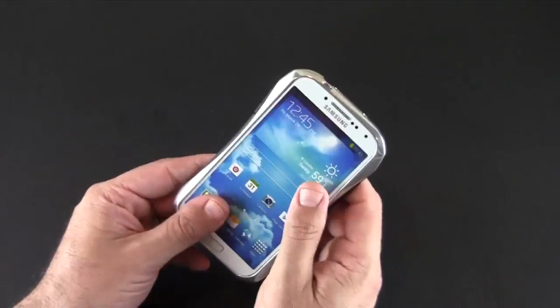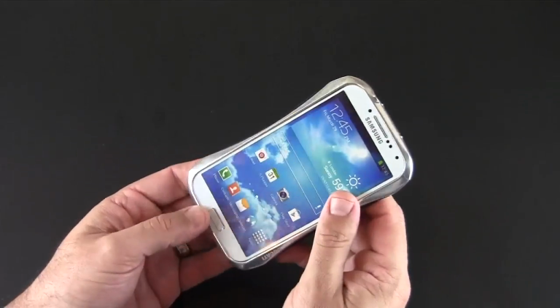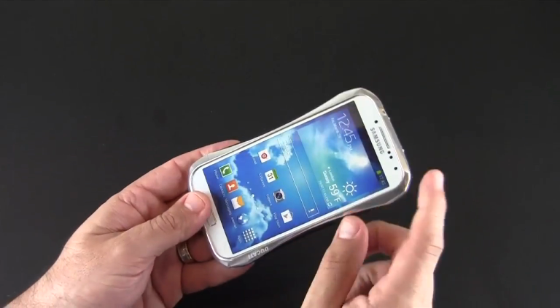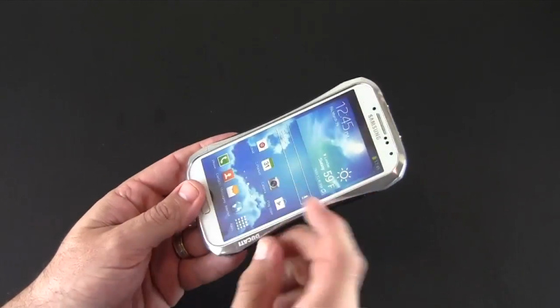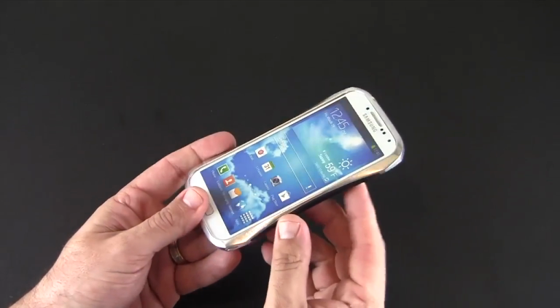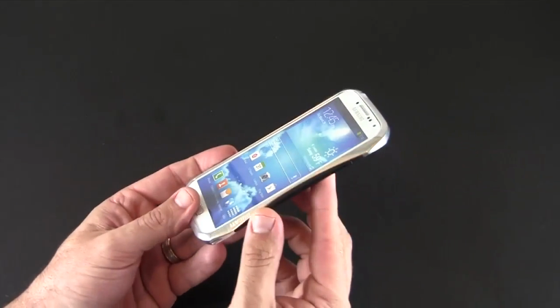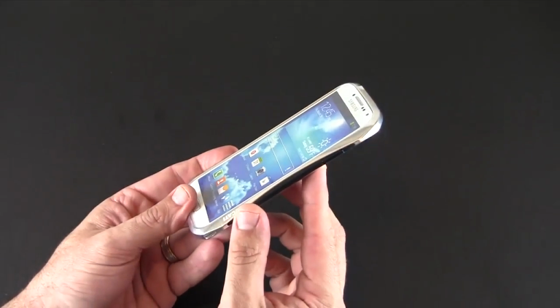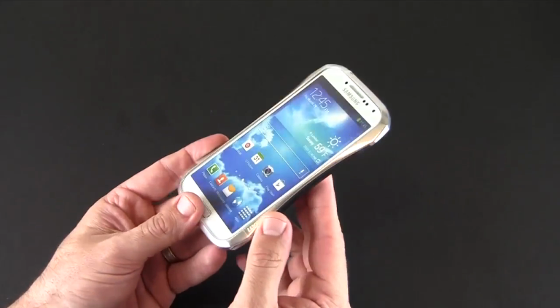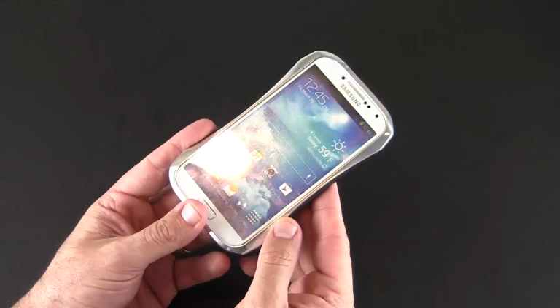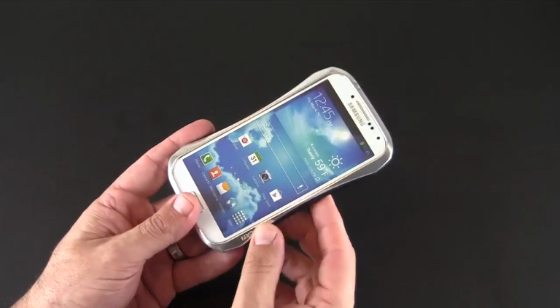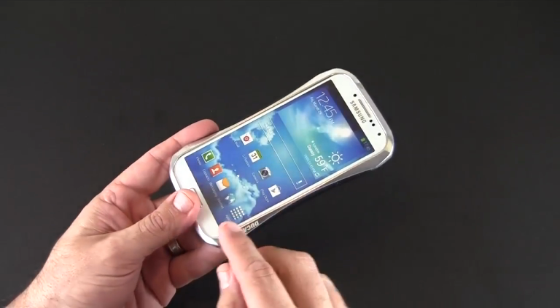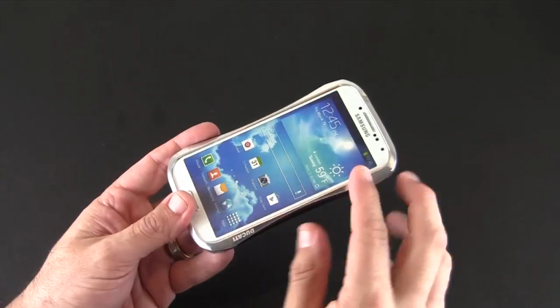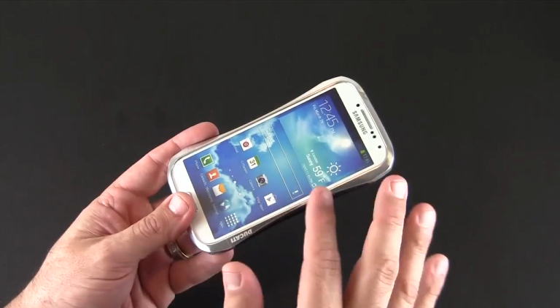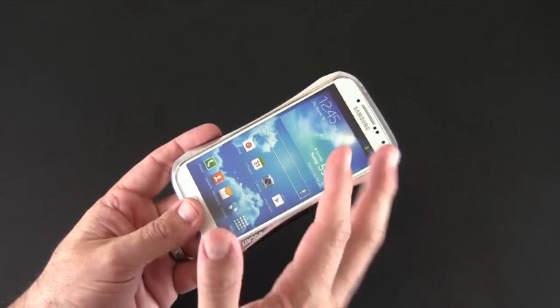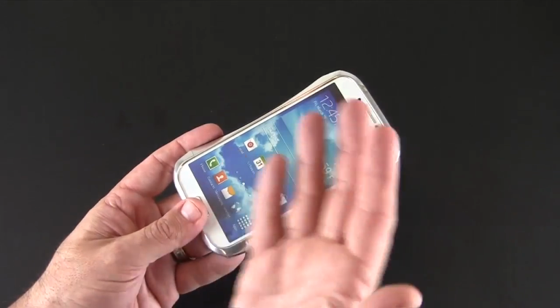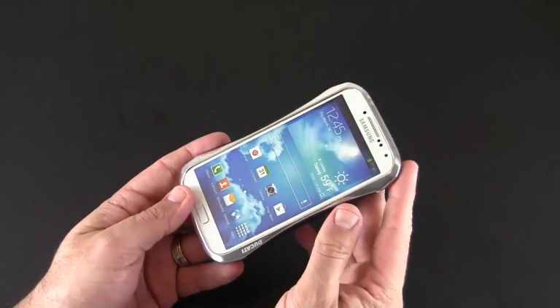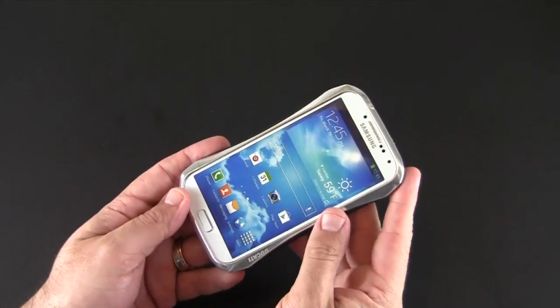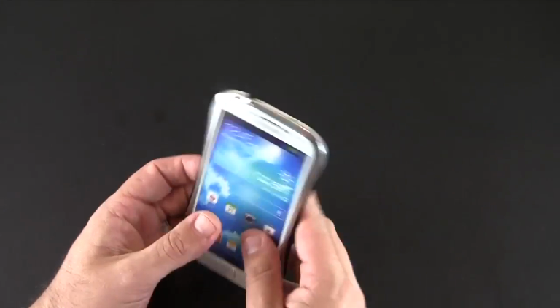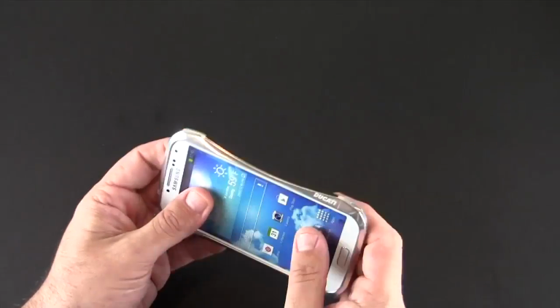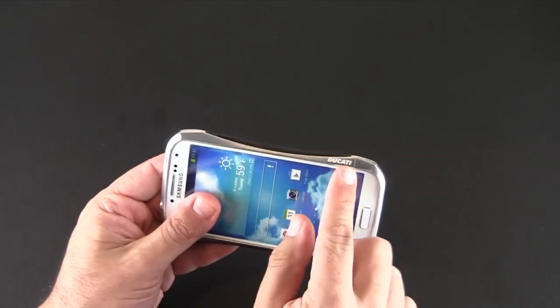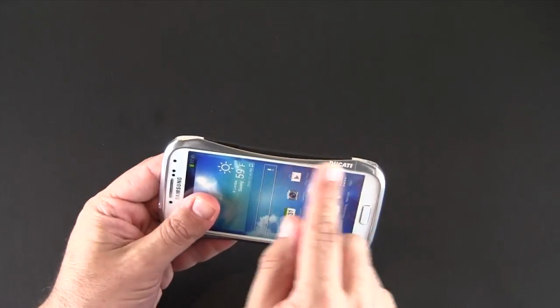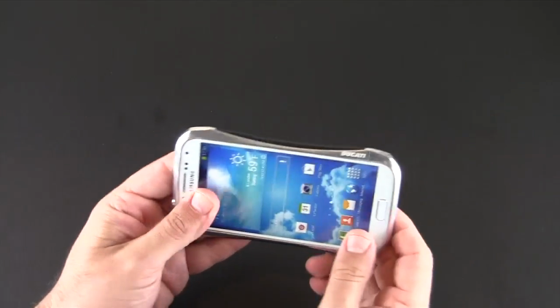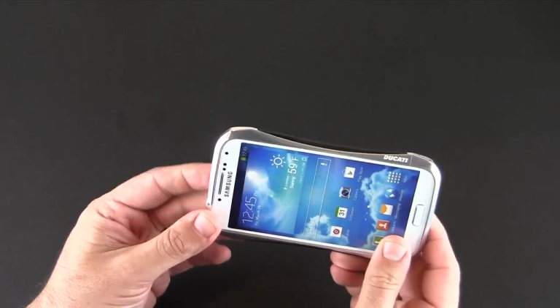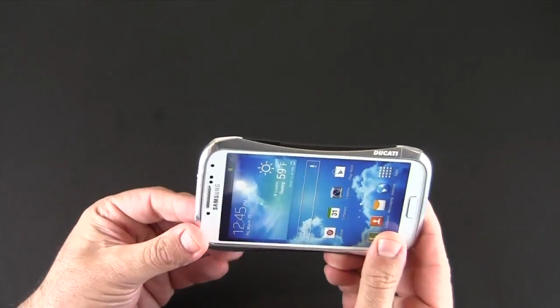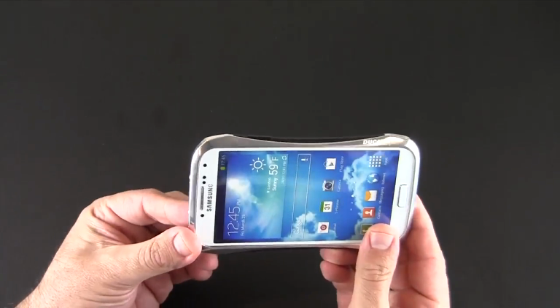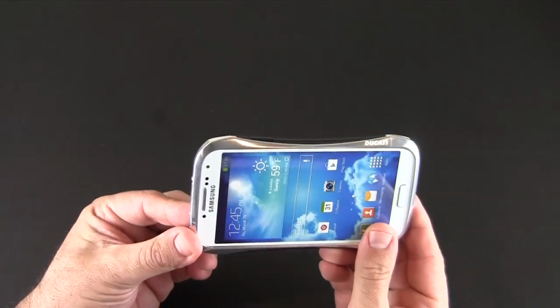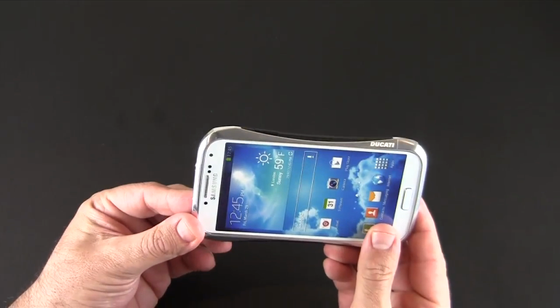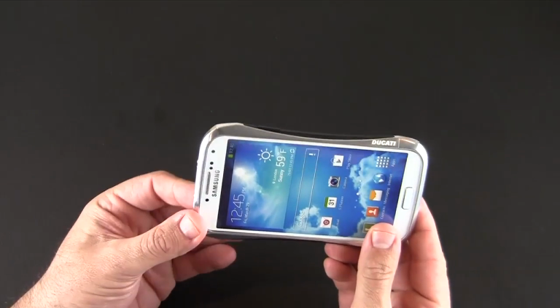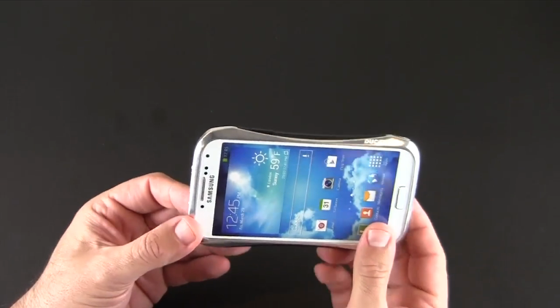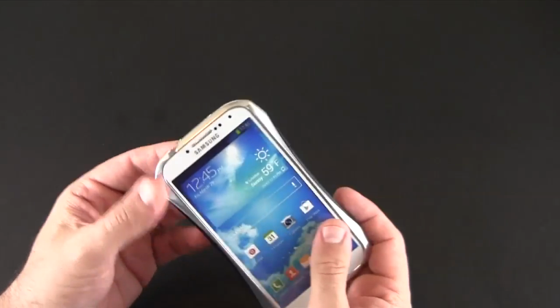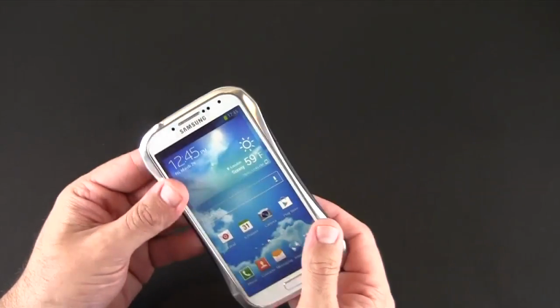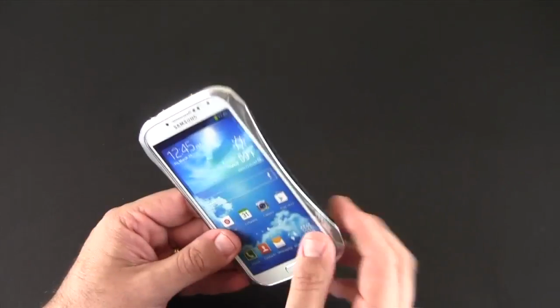Once it's on, you do have a small amount of lay-on-the-table protection with this case. This lip or beveled edge comes up above the glass. There is some additional Ducati branding right there in the lower right-hand corner of the case.